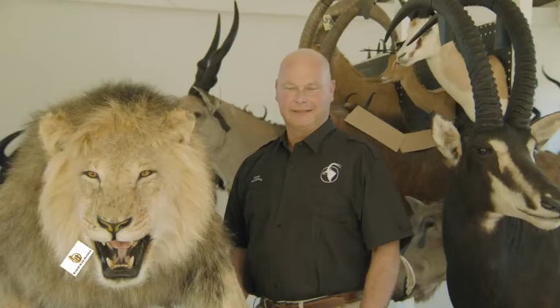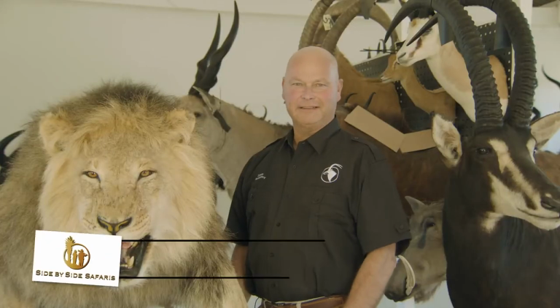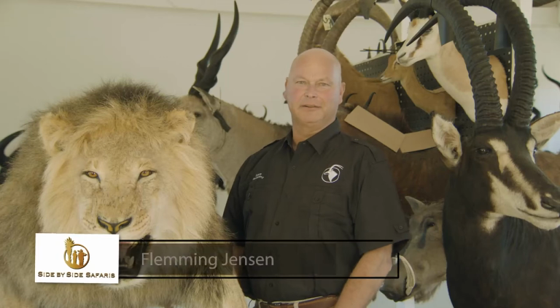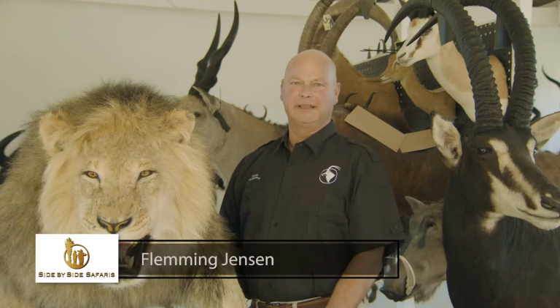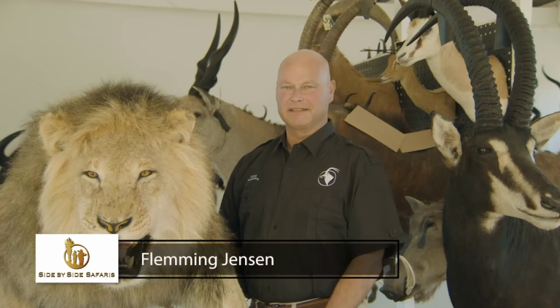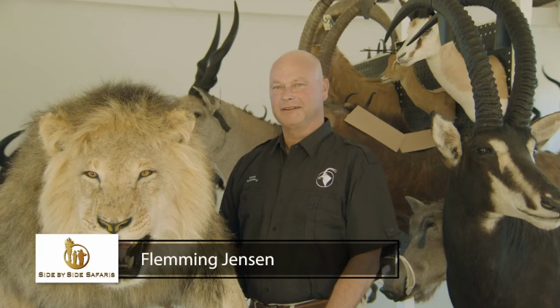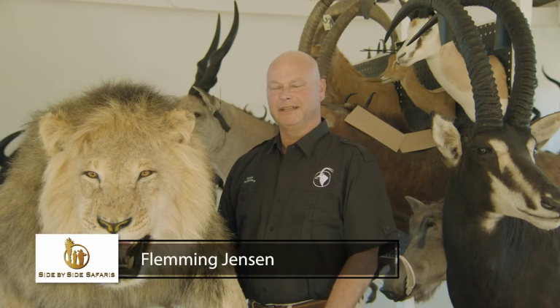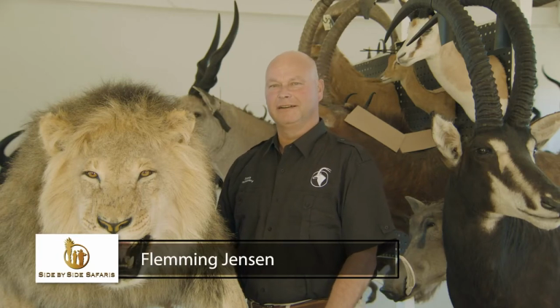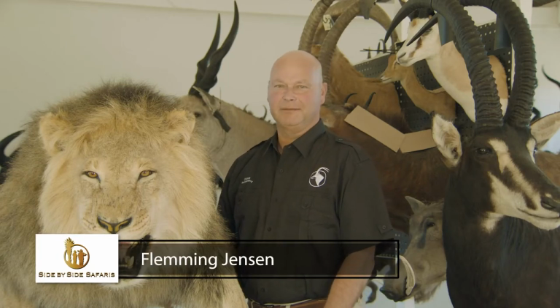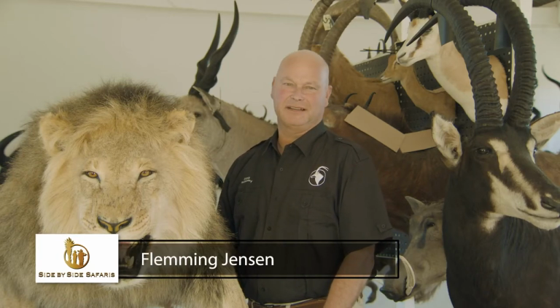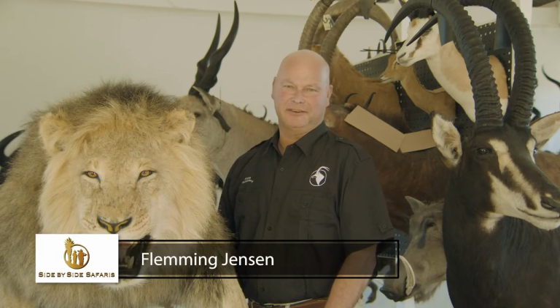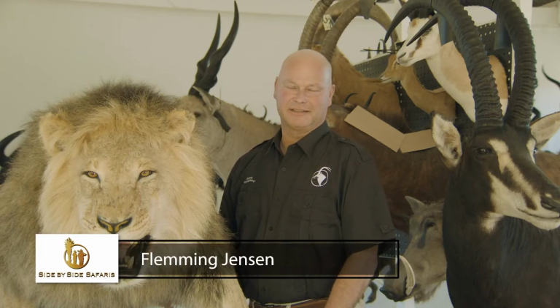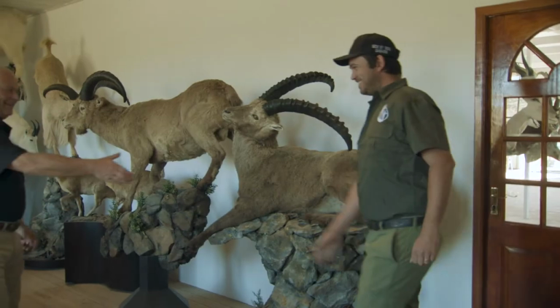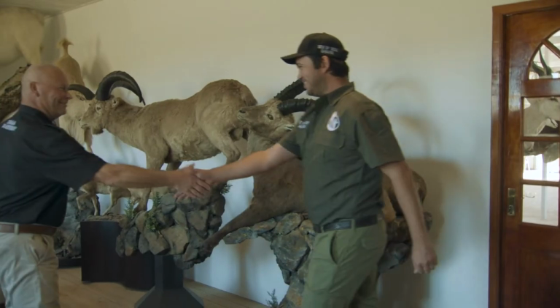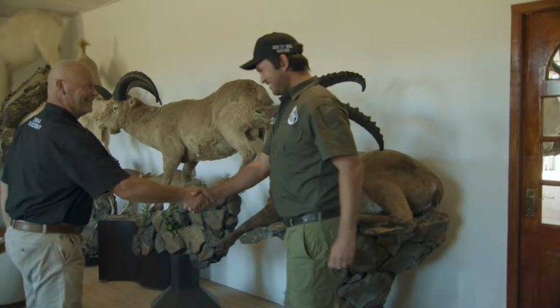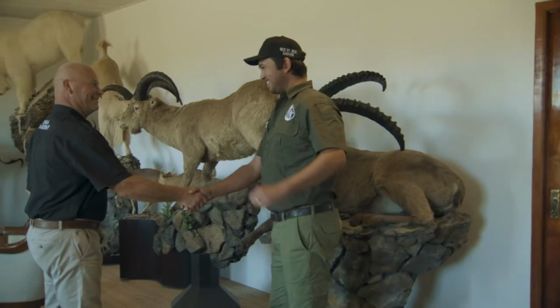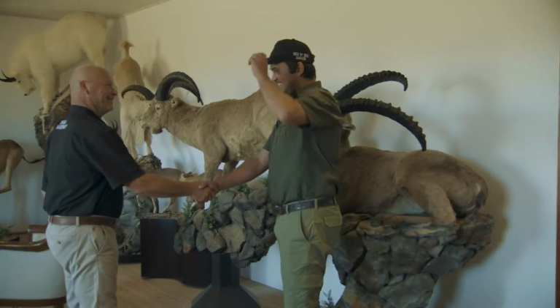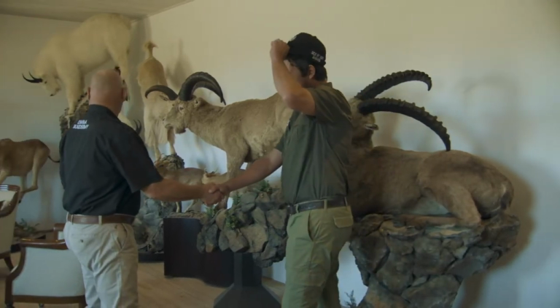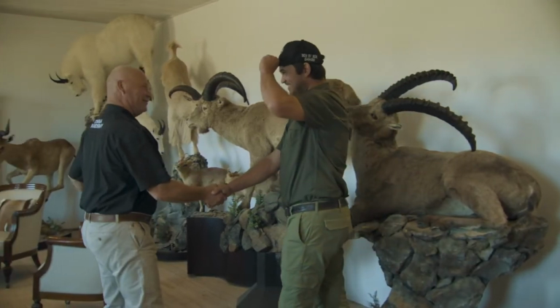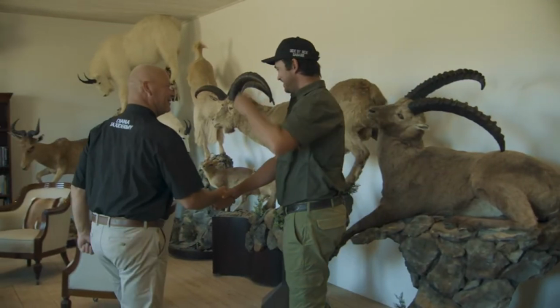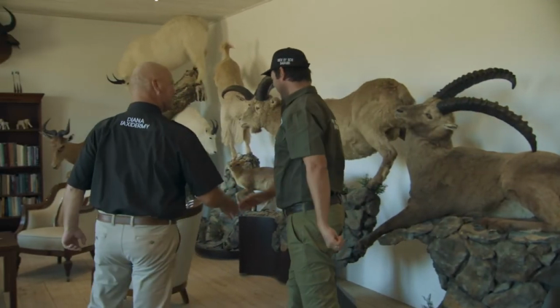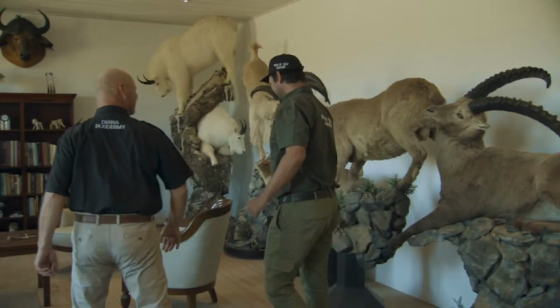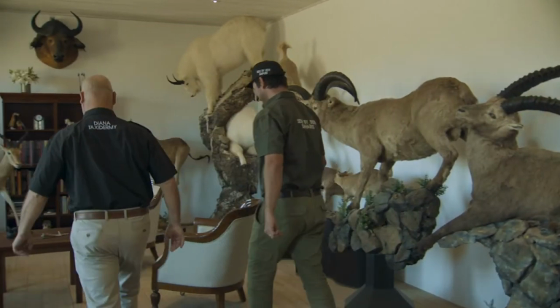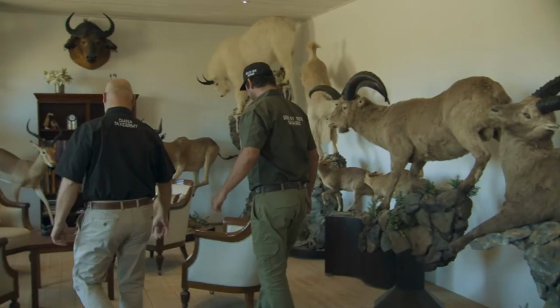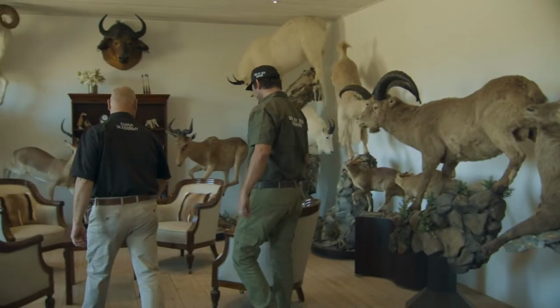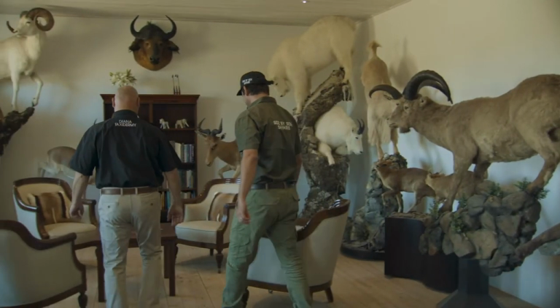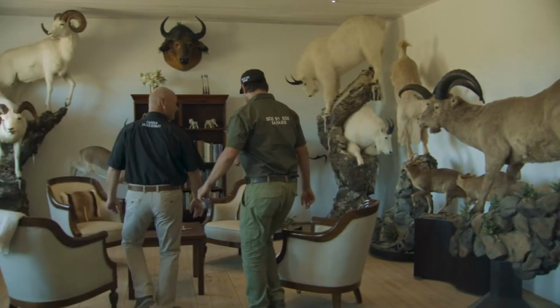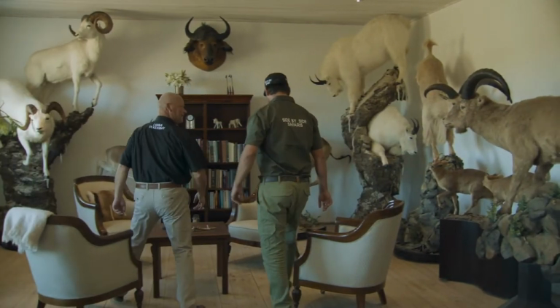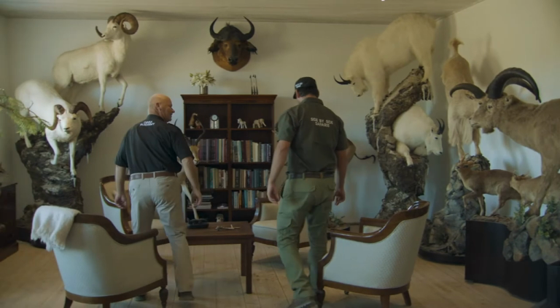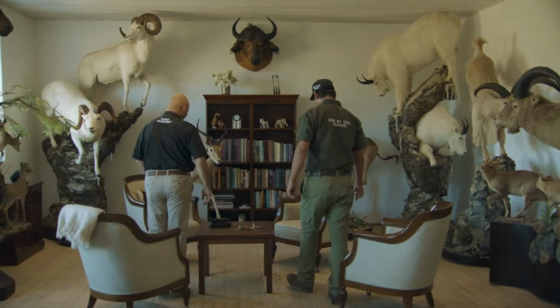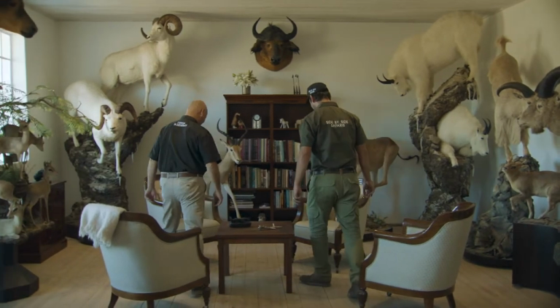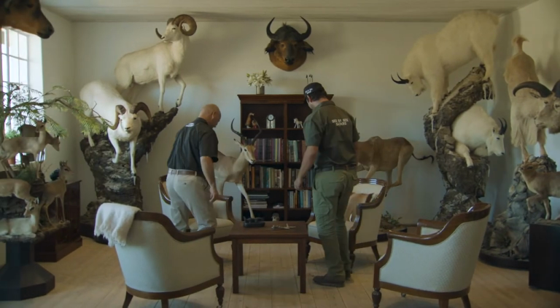Diana Taxidermy is a sister company of Side-by-Side Safaris. We've been around for four decades and we've done a lot of high quality taxidermy over the years.